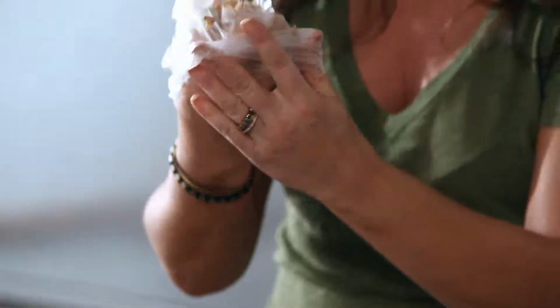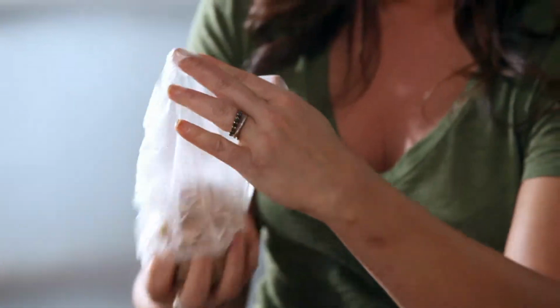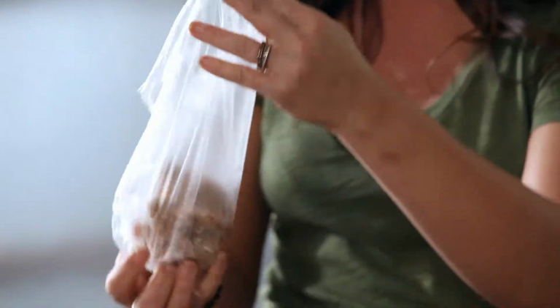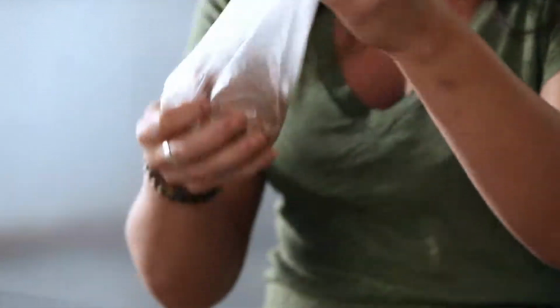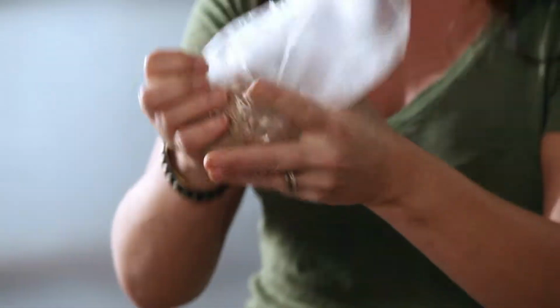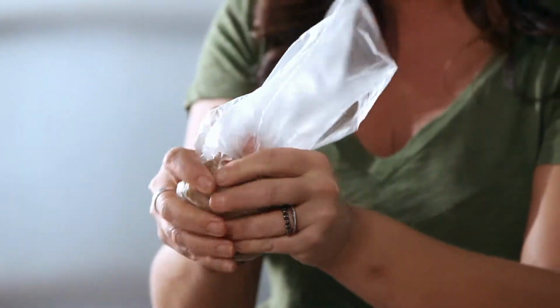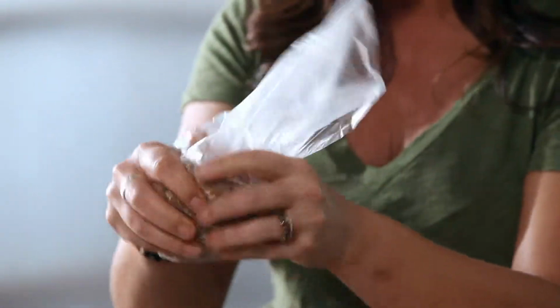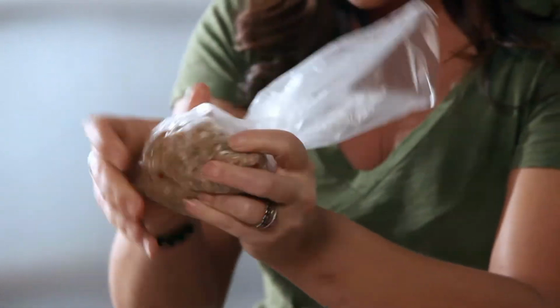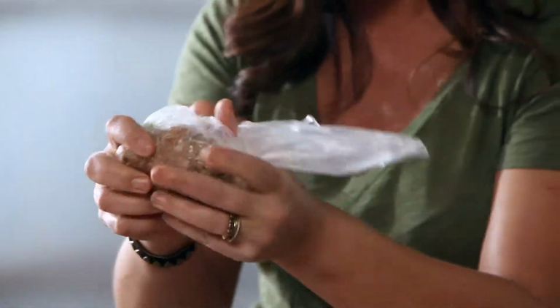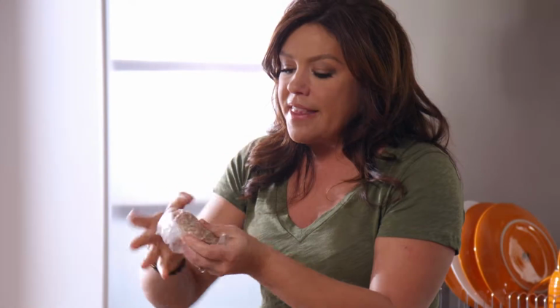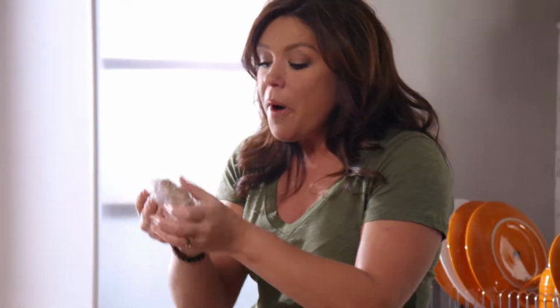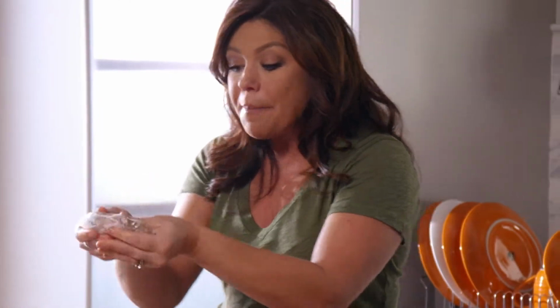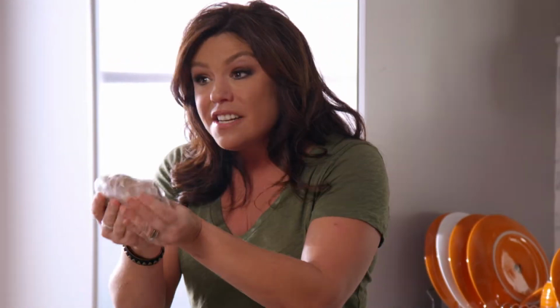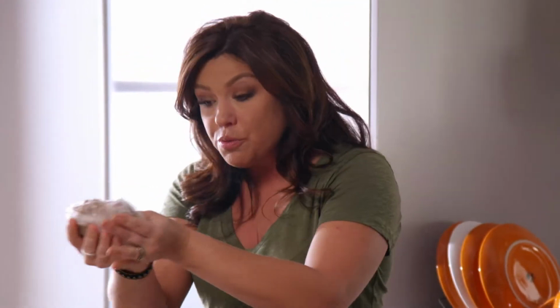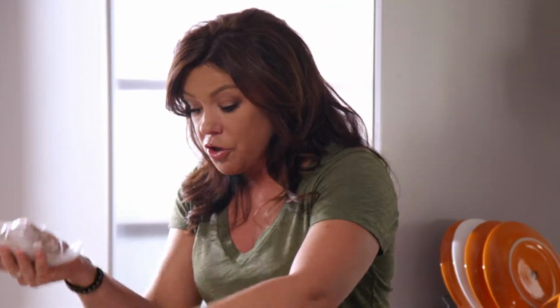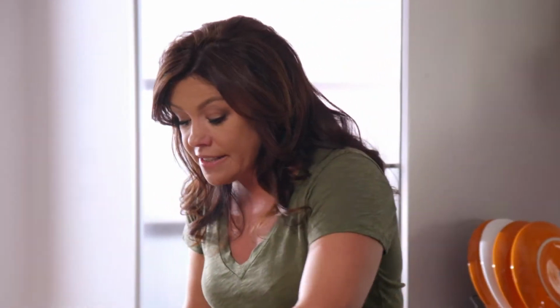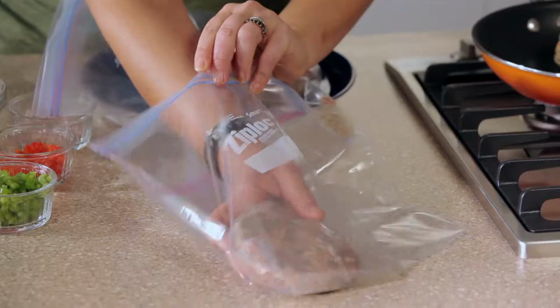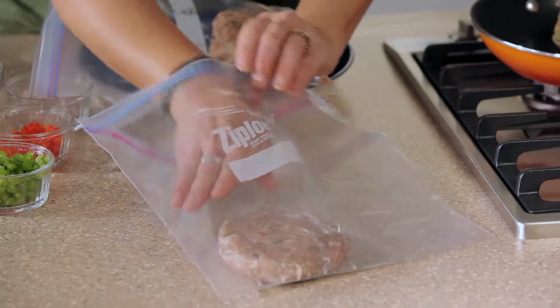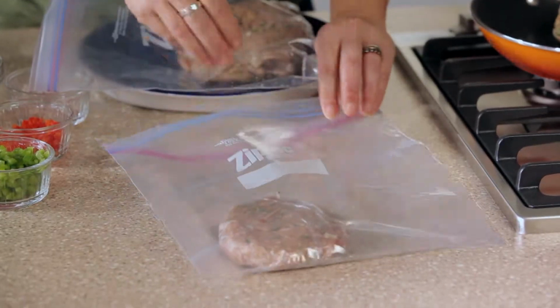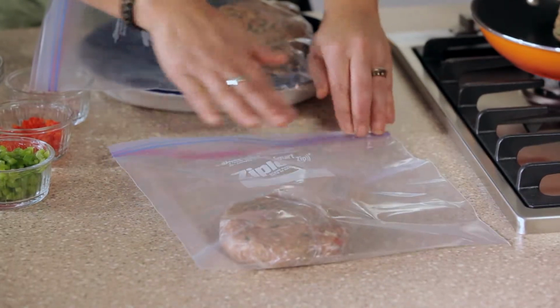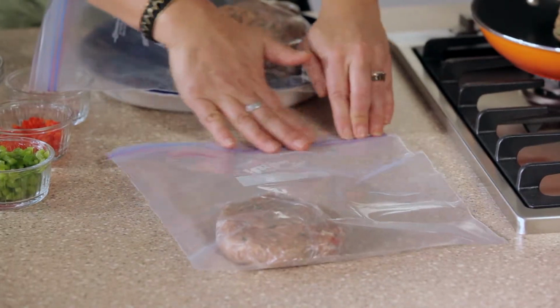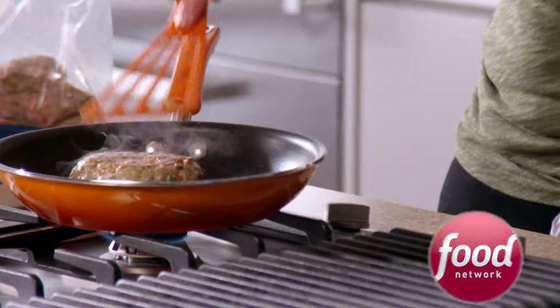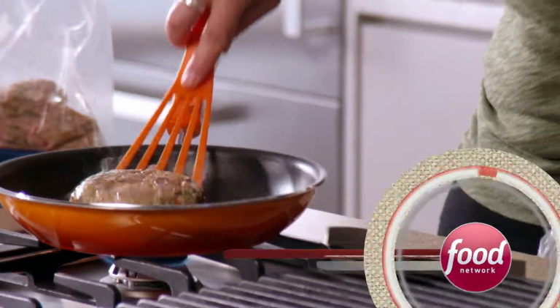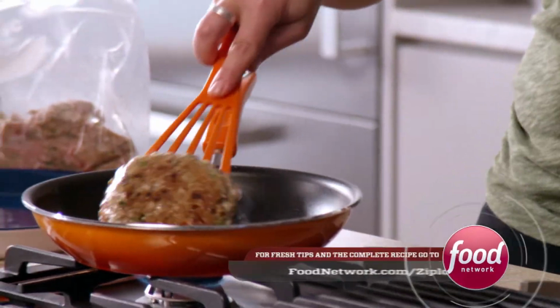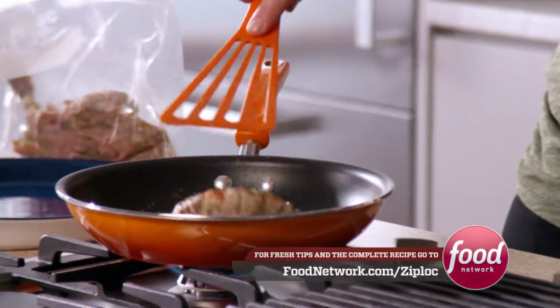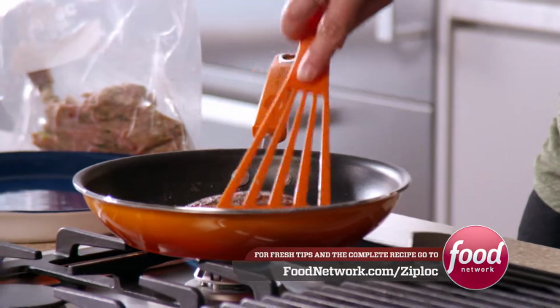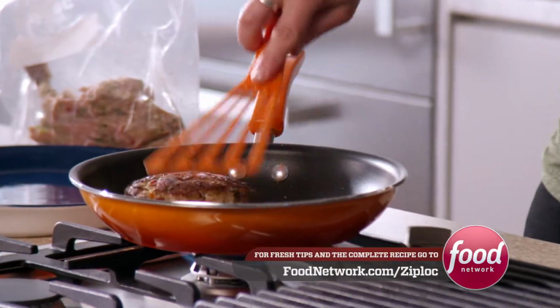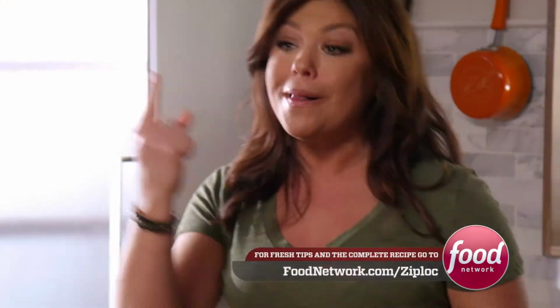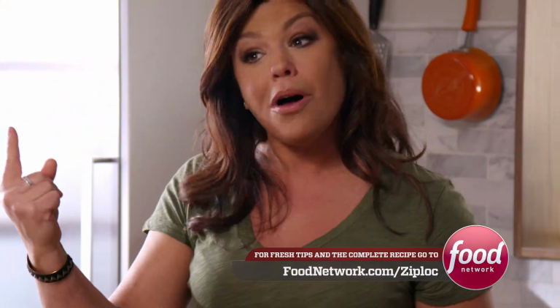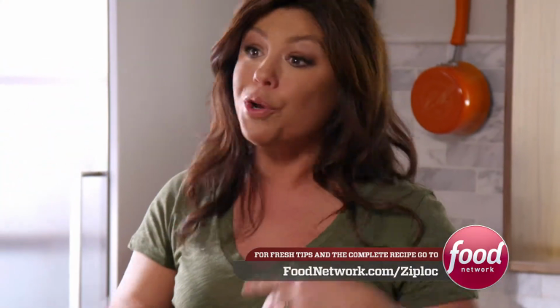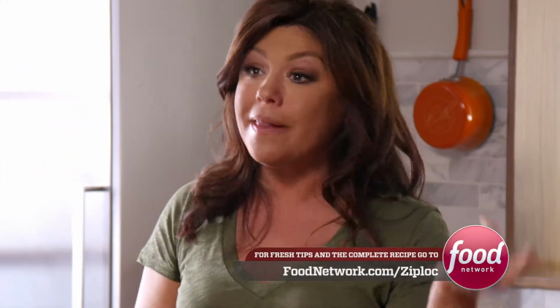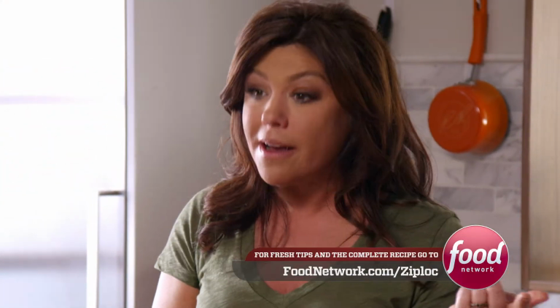Then grab your perfect portions, make the patty, and then you pop individual servings into your Ziploc freezer bags, and any night you want to cook them up, you pull out one, or you pull out some.